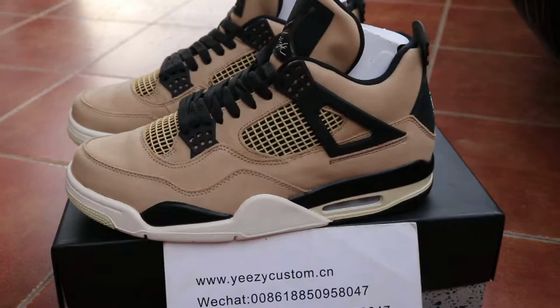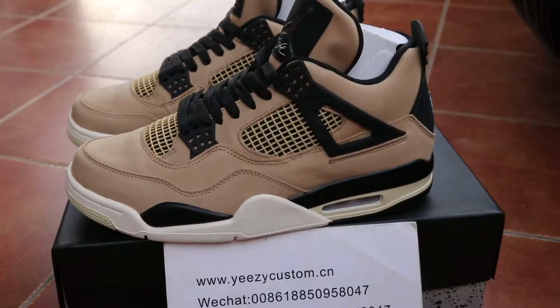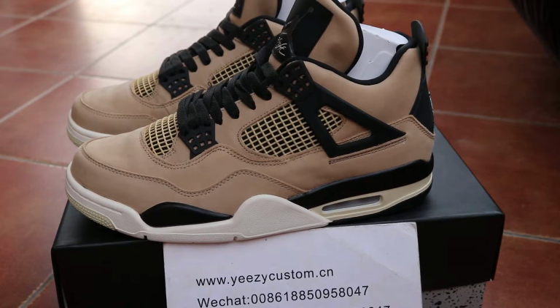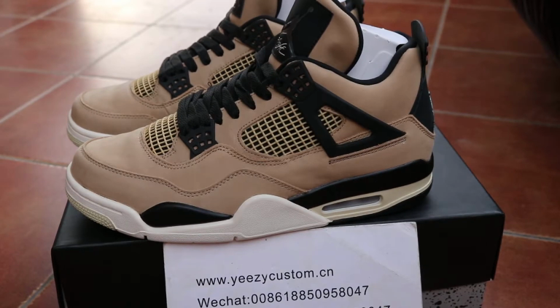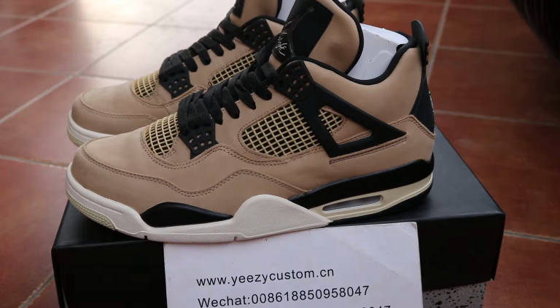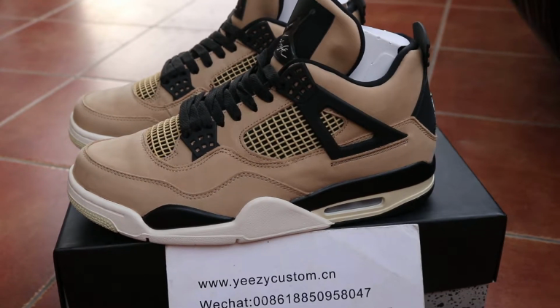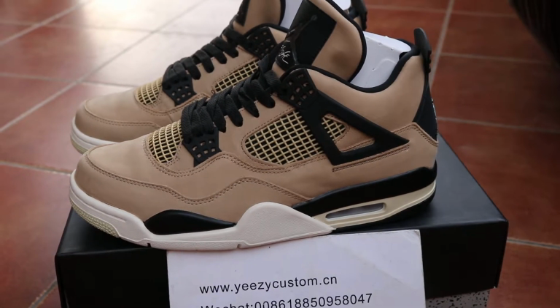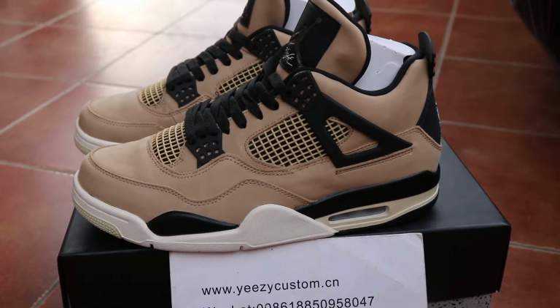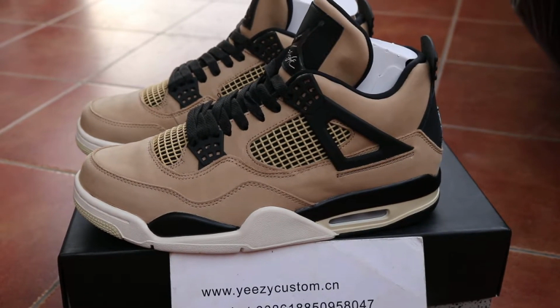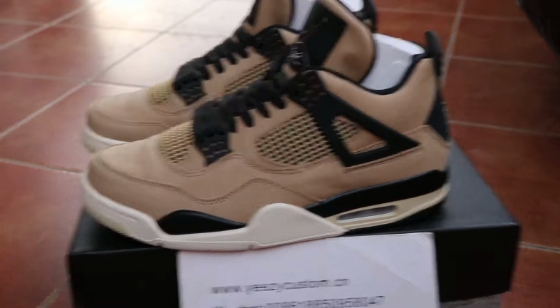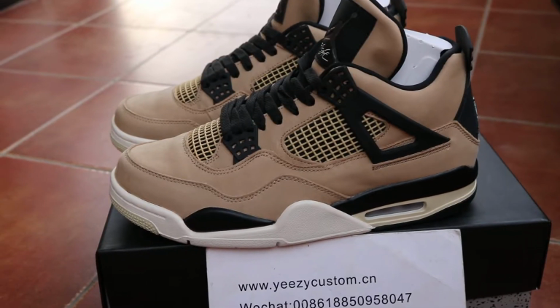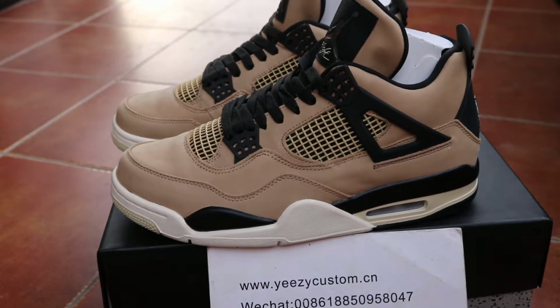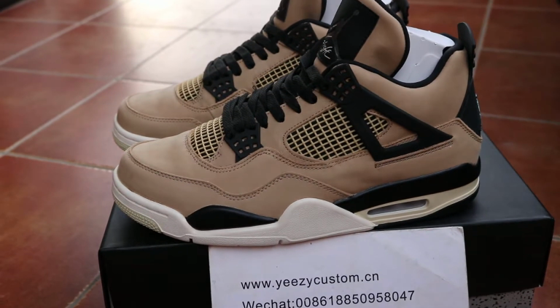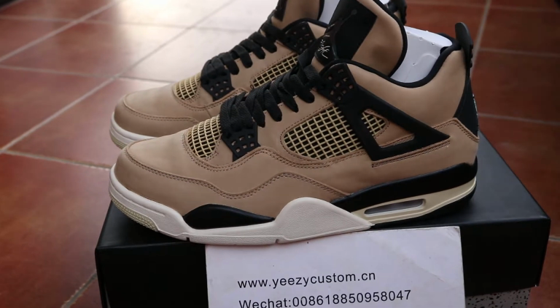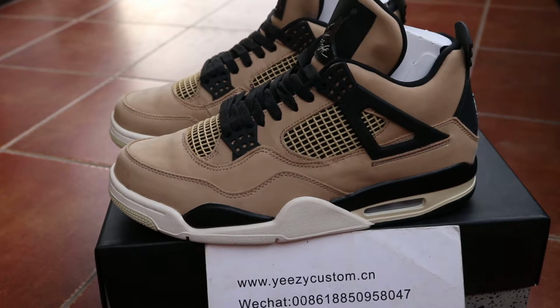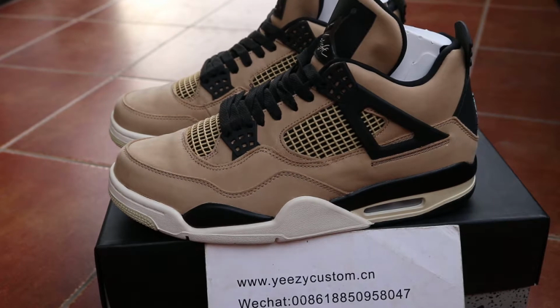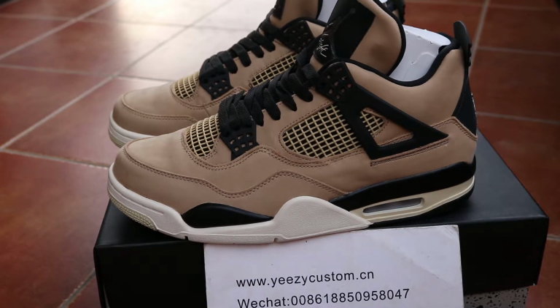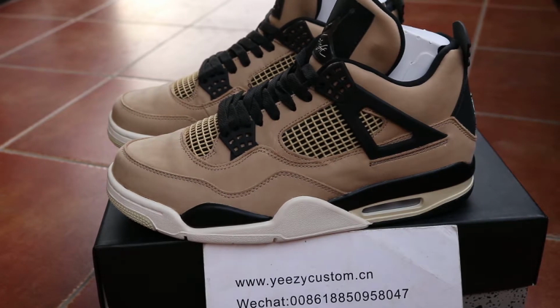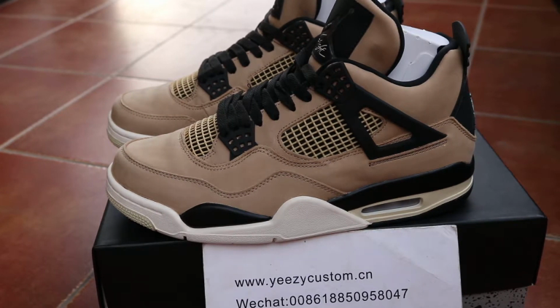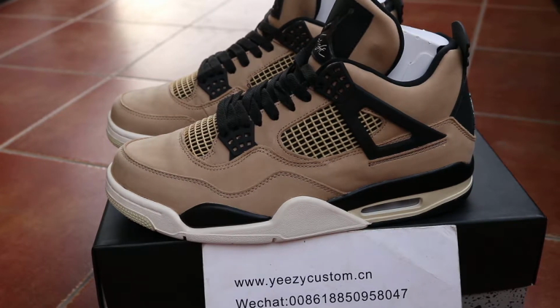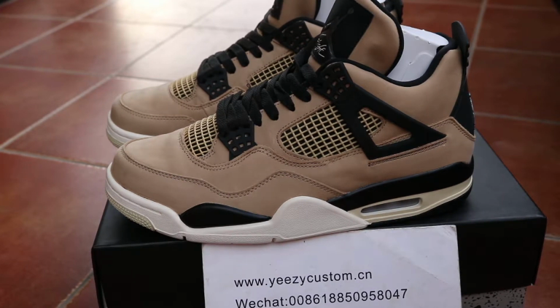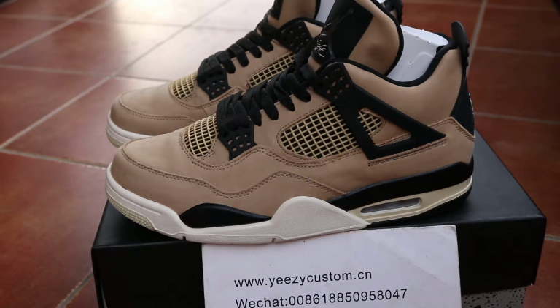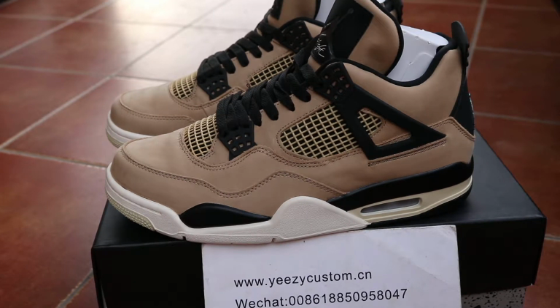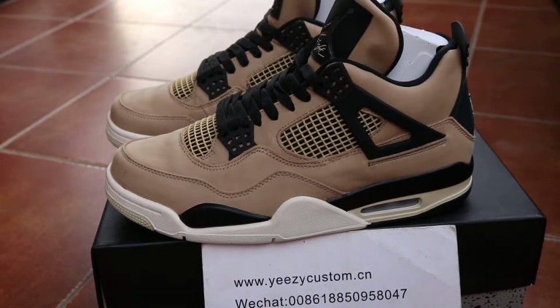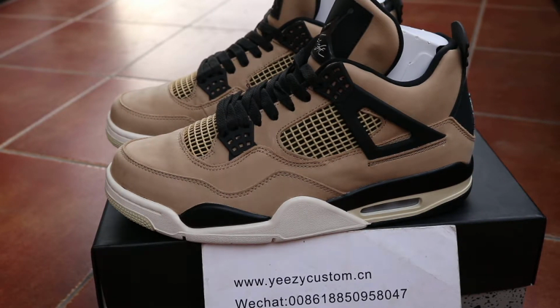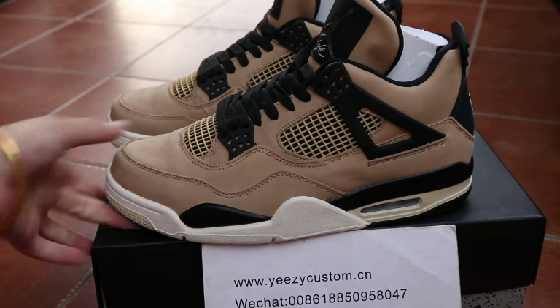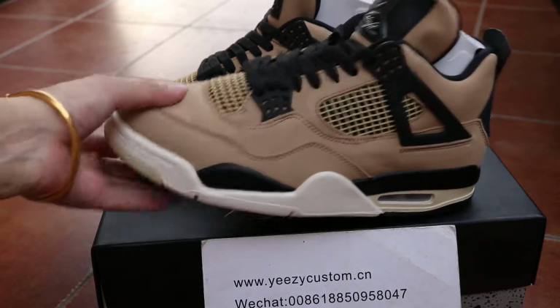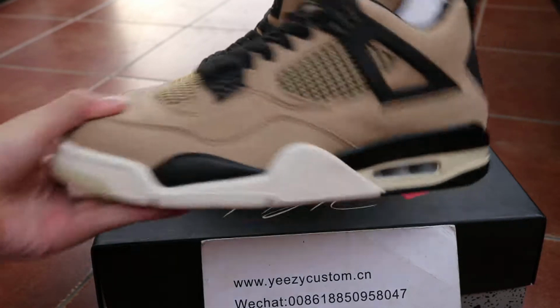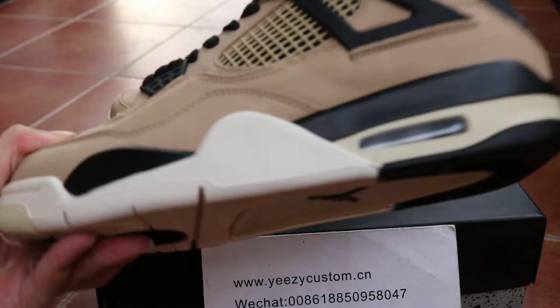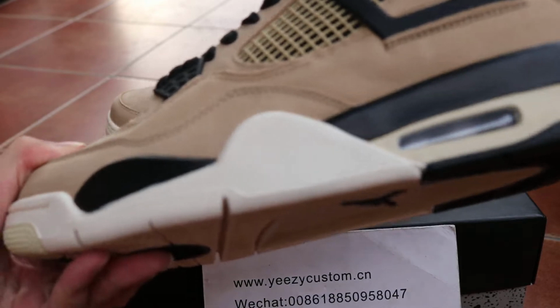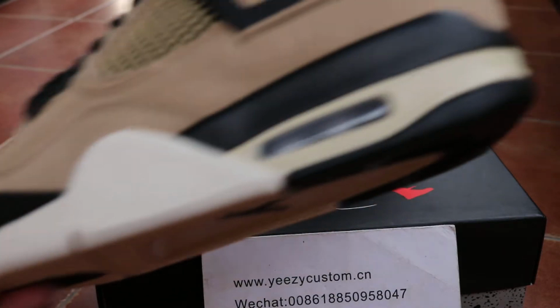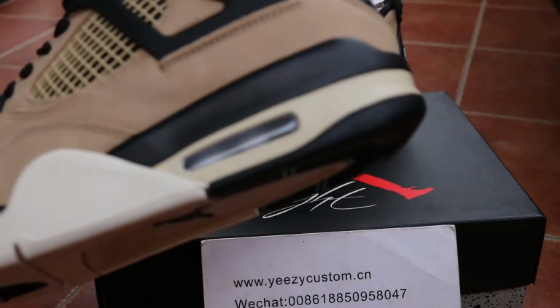Hey, what's up man? This review is for the Air Jordan 4 in Mushroom — this is the new shoe. Buckle up and ready to go. Let me show you more detail on the shoes.